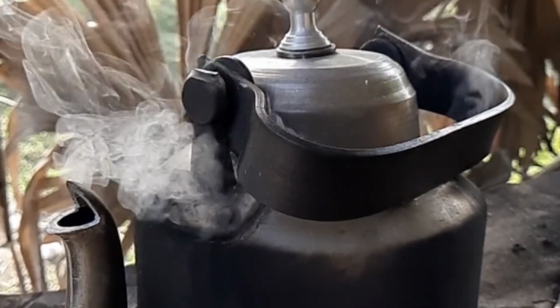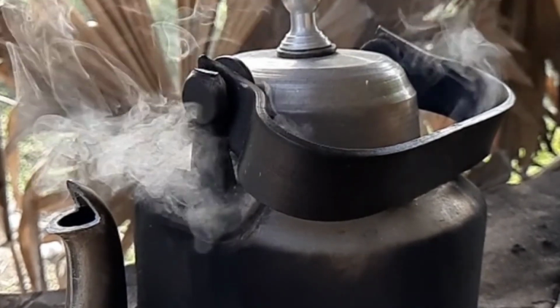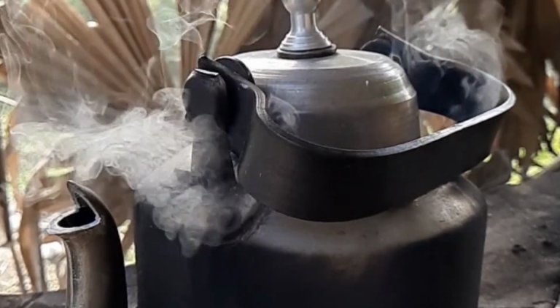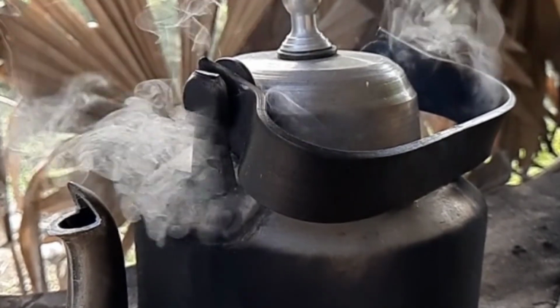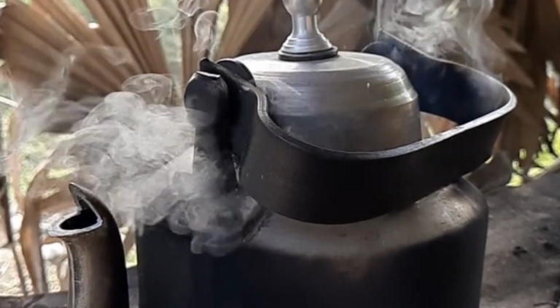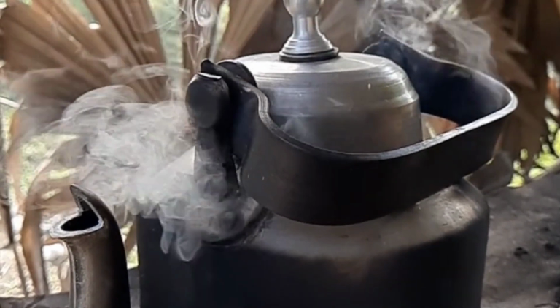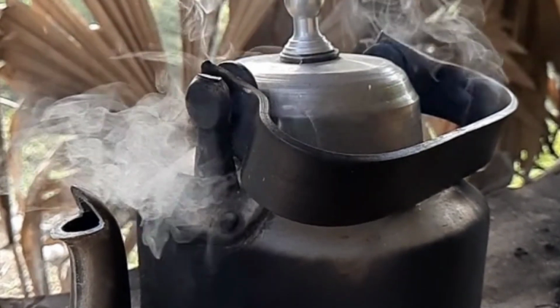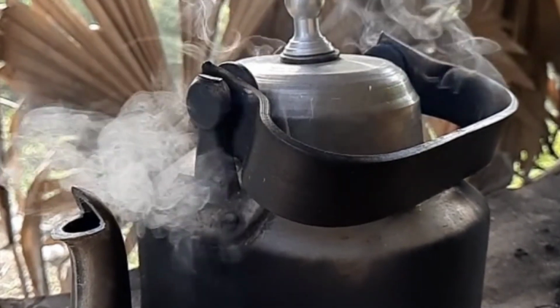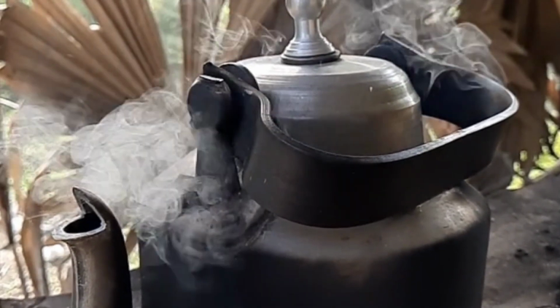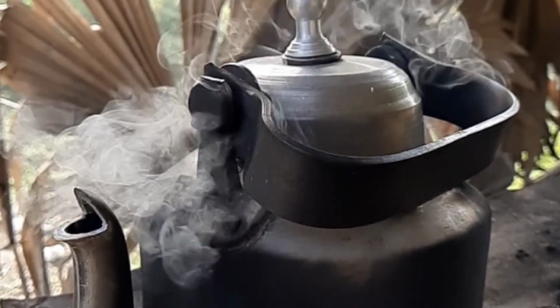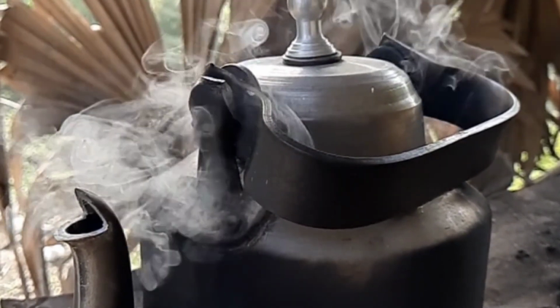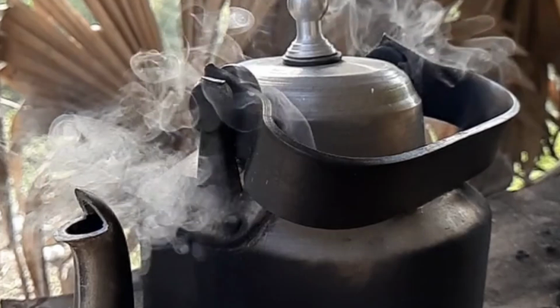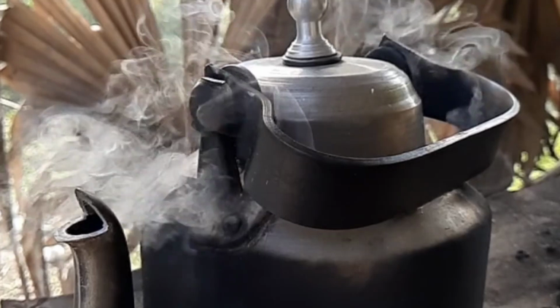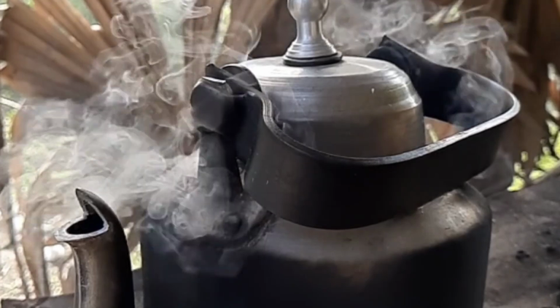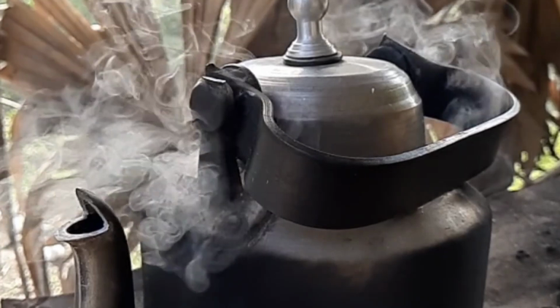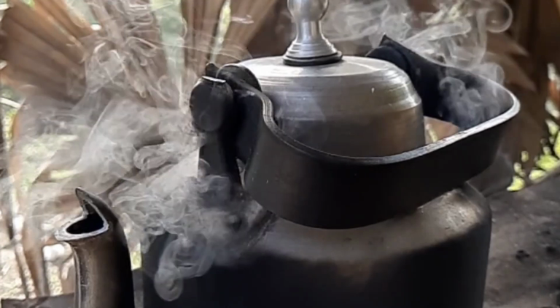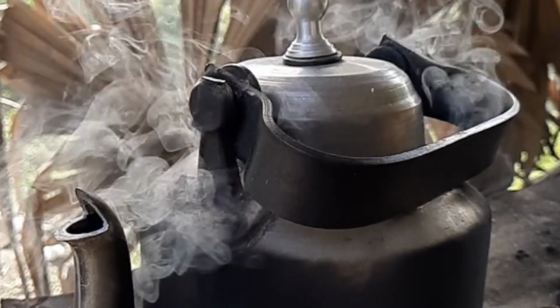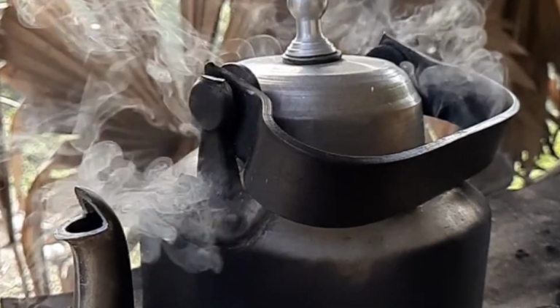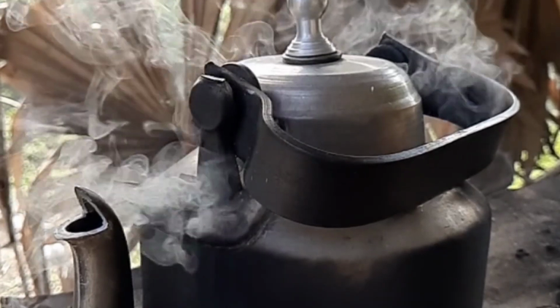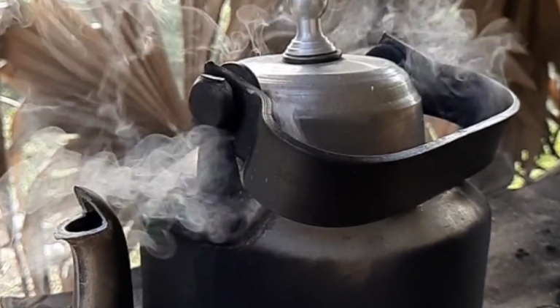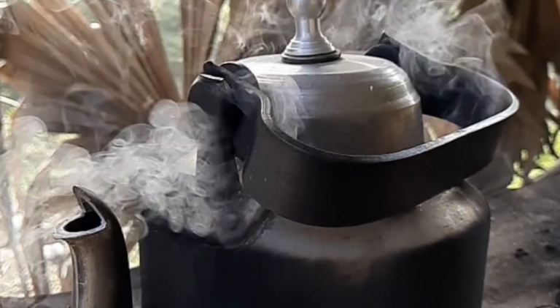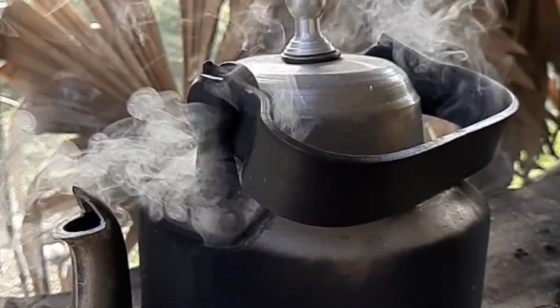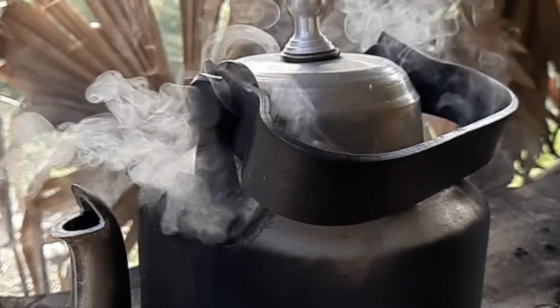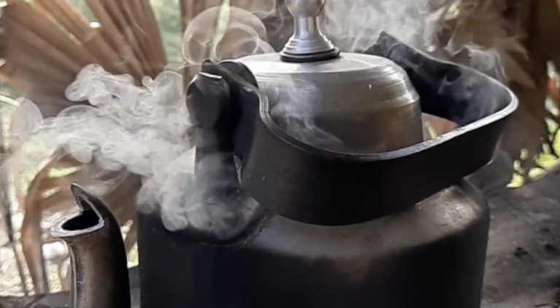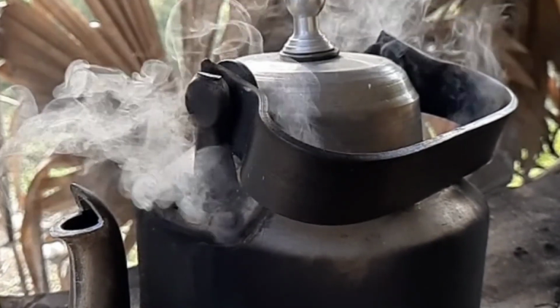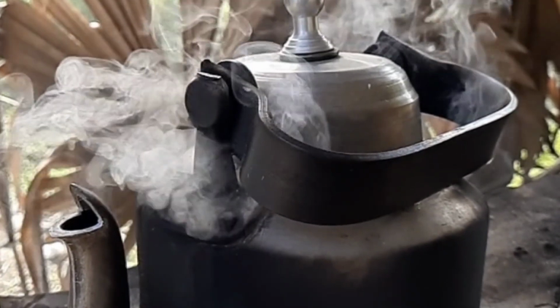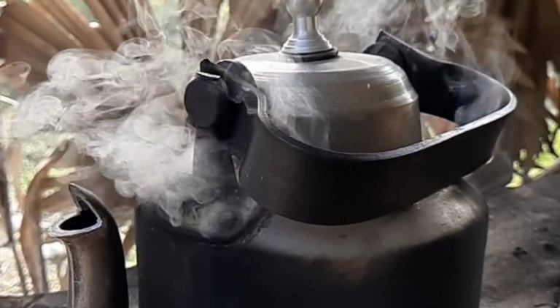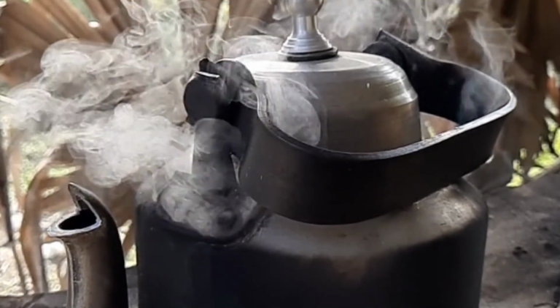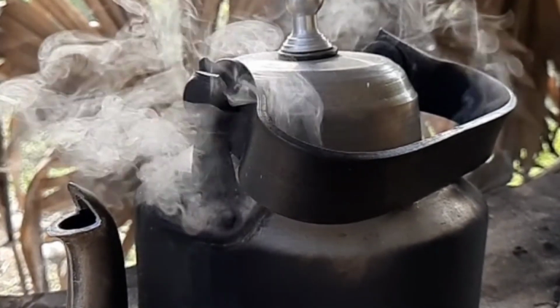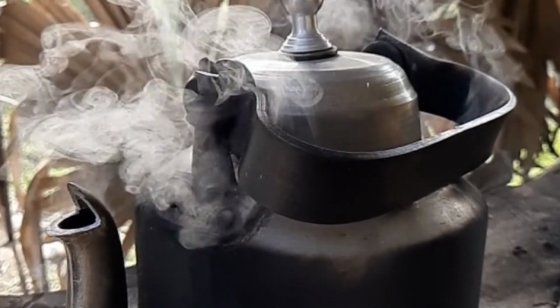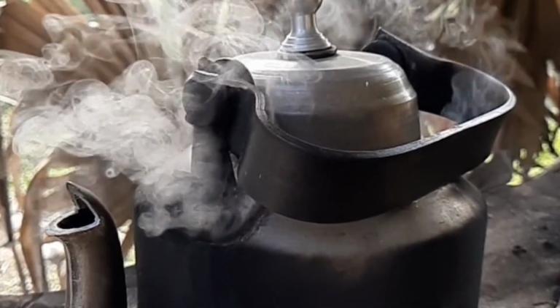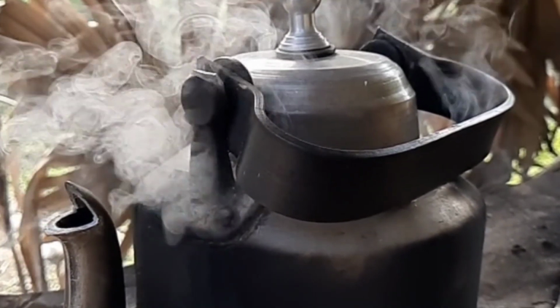Filter the pearls through a sieve, place them in a bowl, add 60 grams of black sugar, and mix well until the sugar dissolves completely.